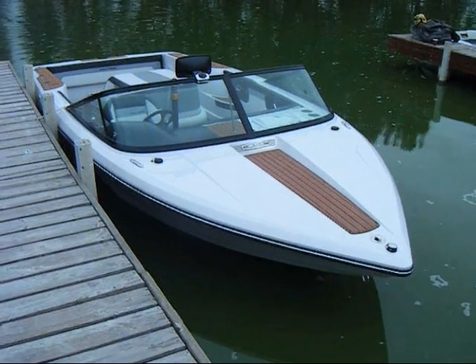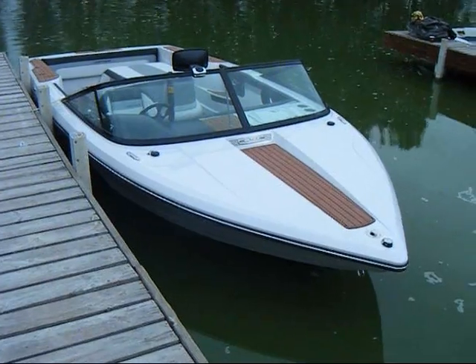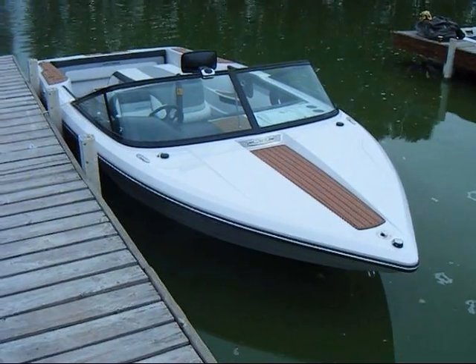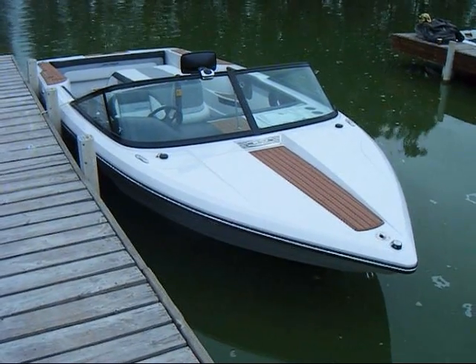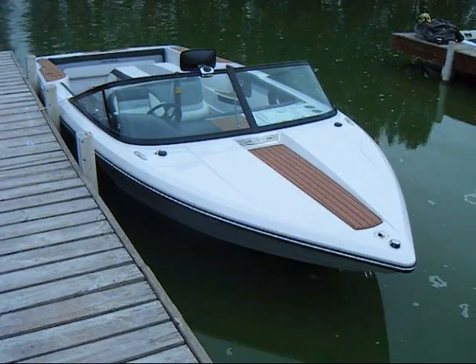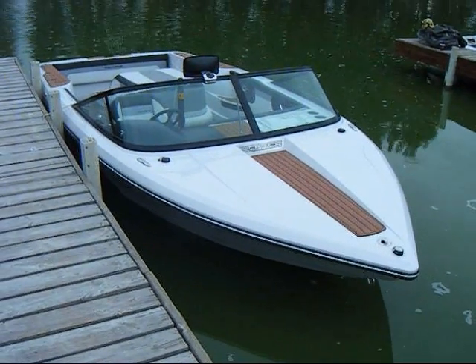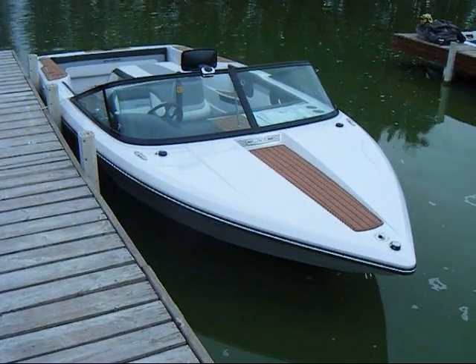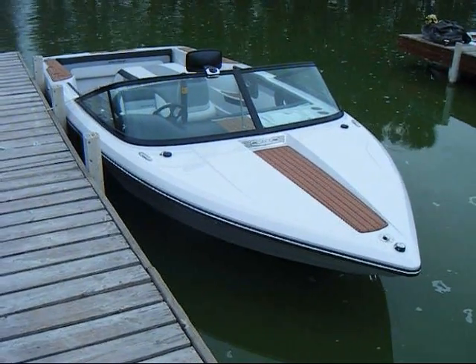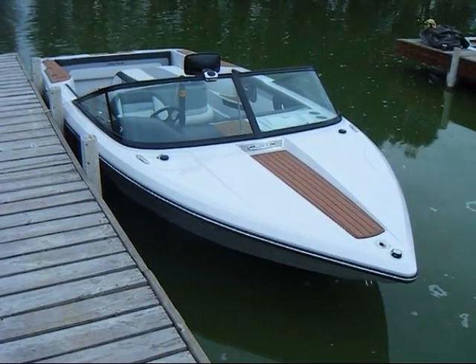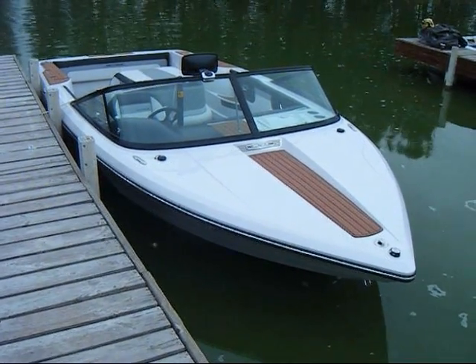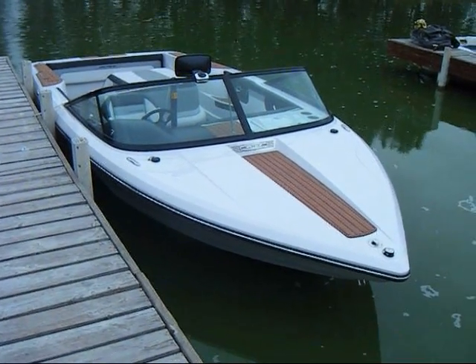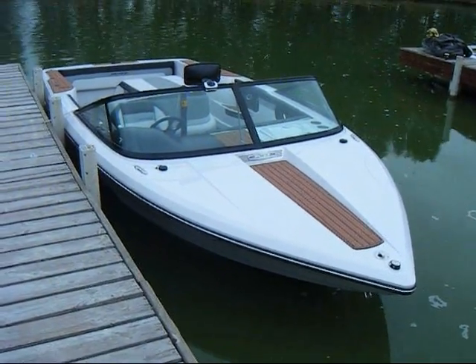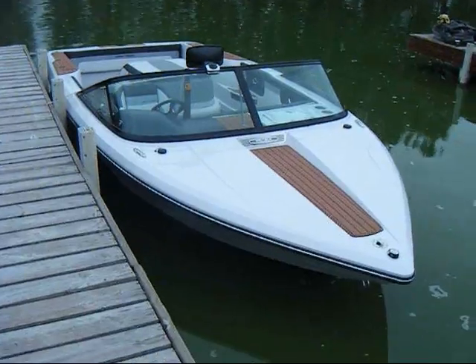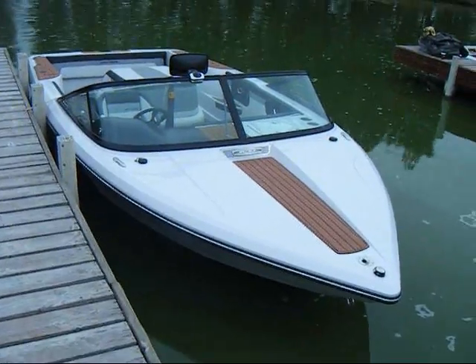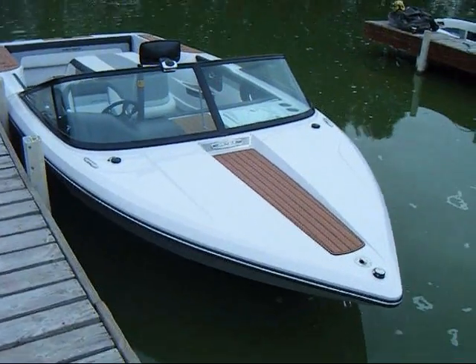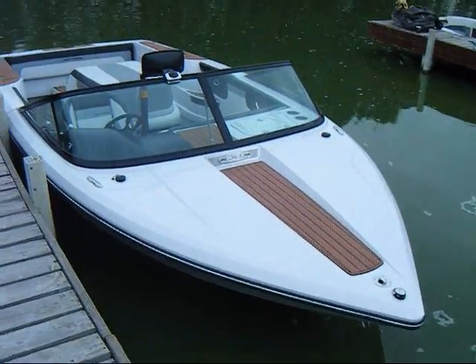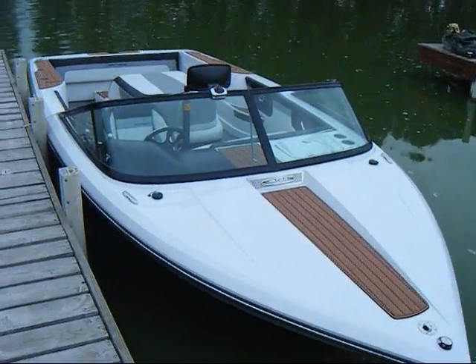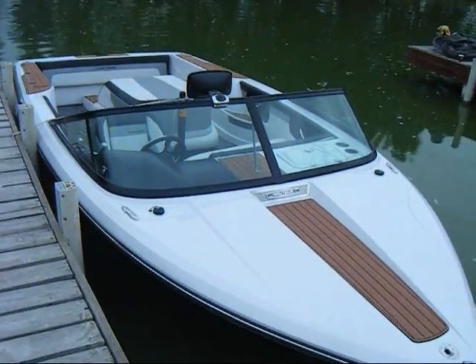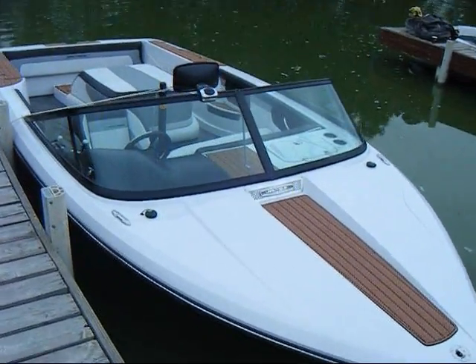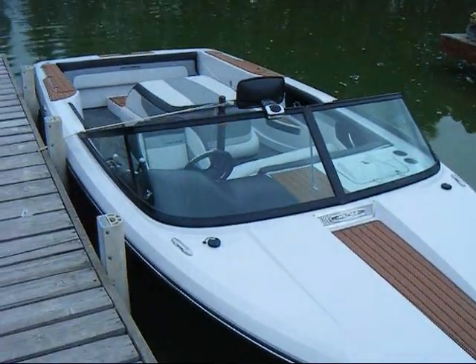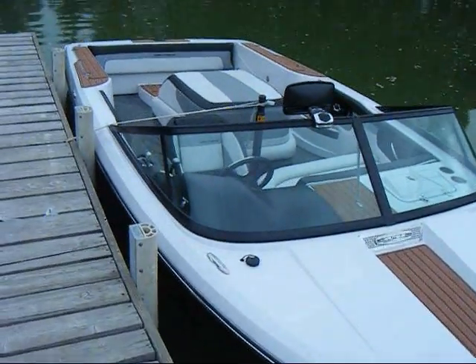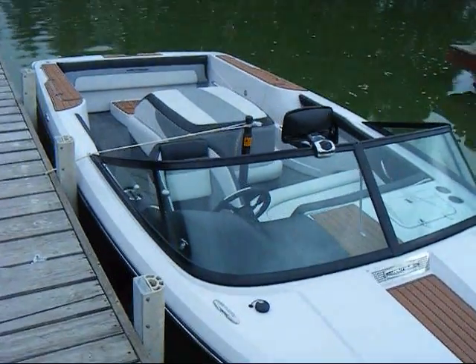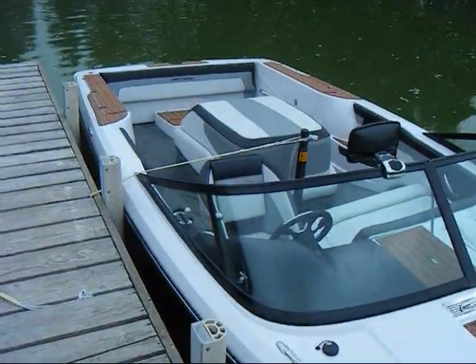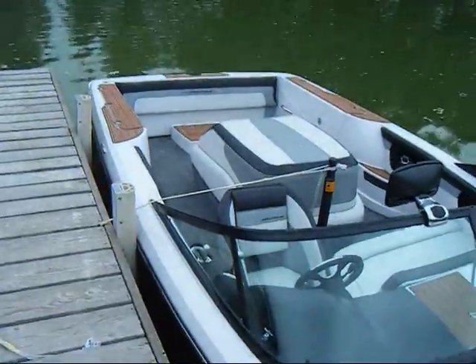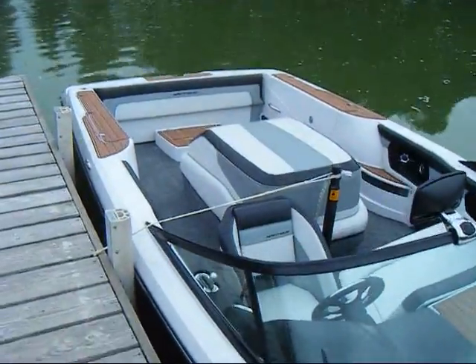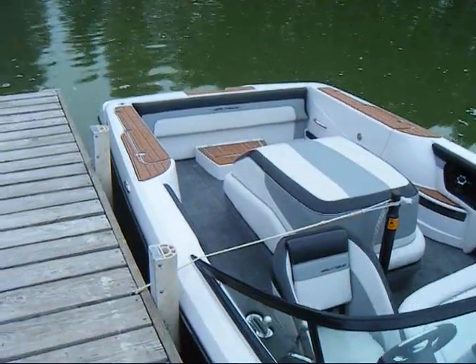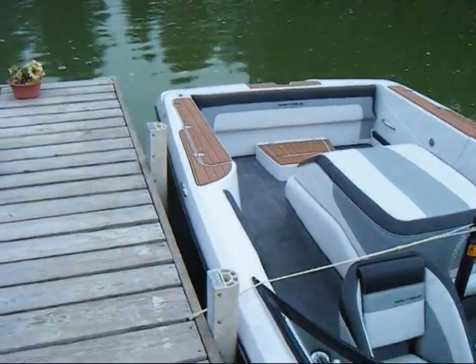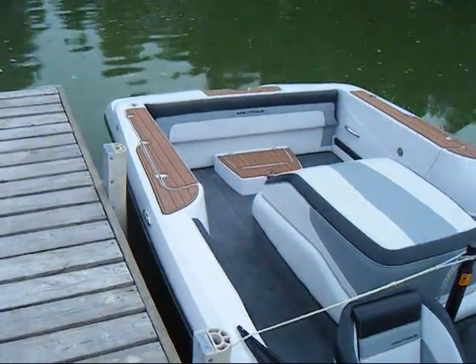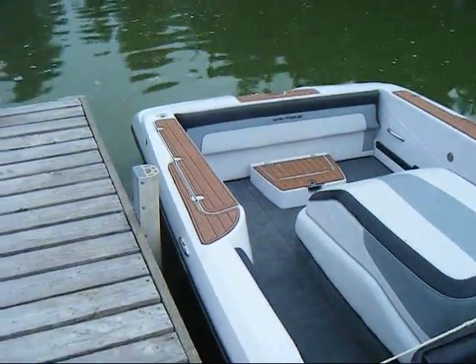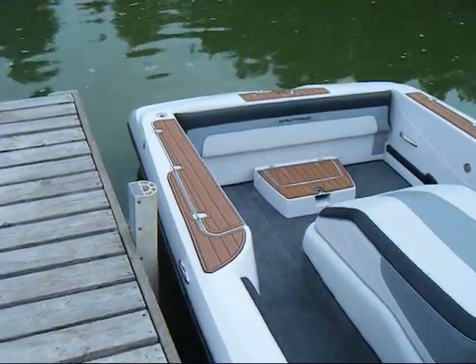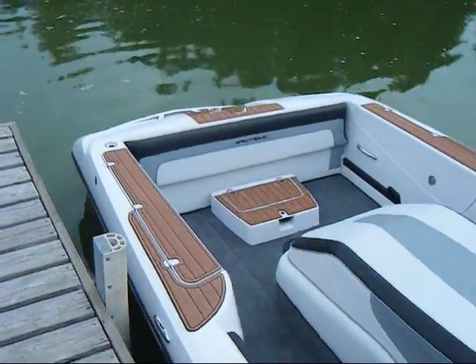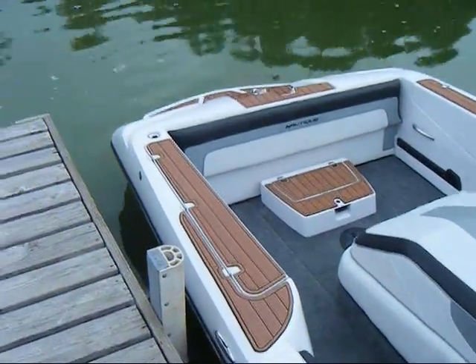Ski Nautique 200, 2010. Ski Nautique 200 at the Last Blast Tournament at Tate Lake. Taking a little video clip of this thing.